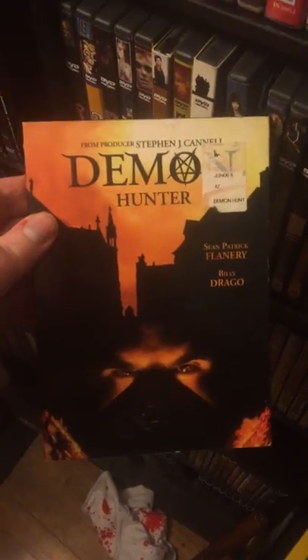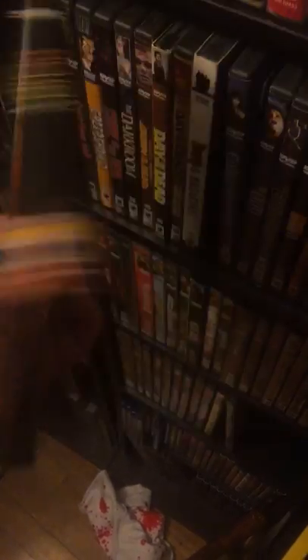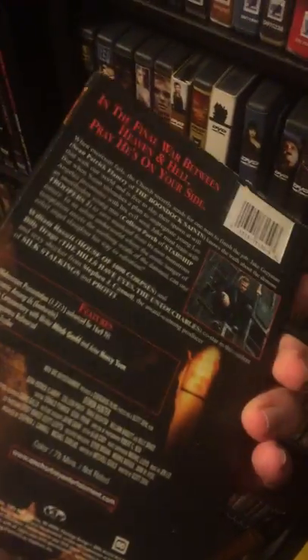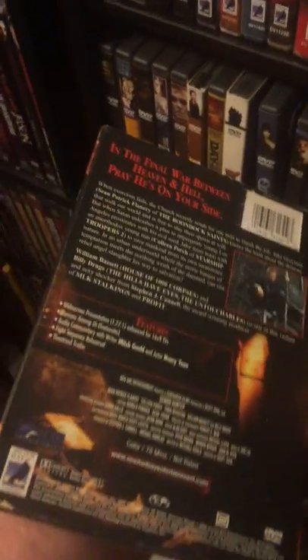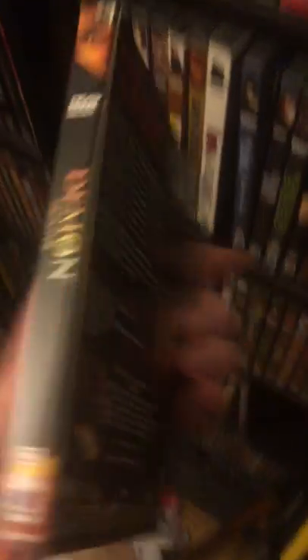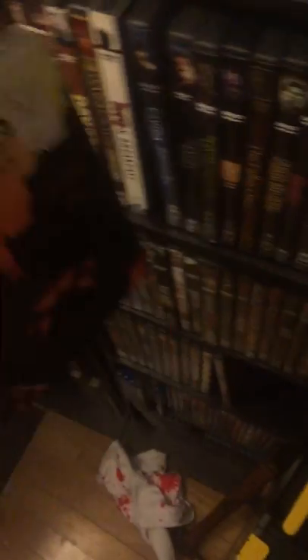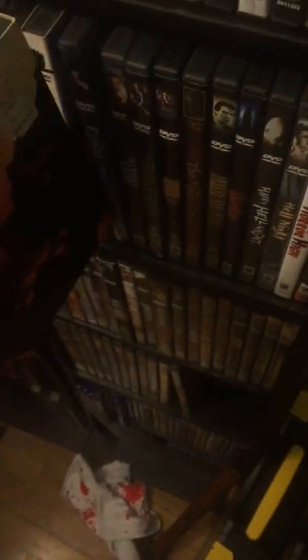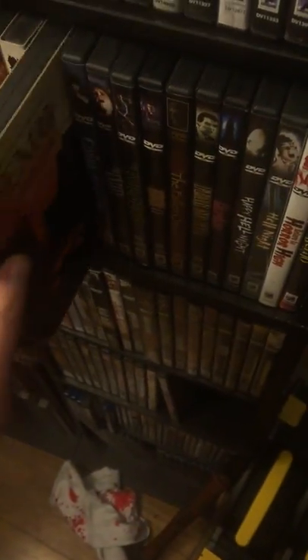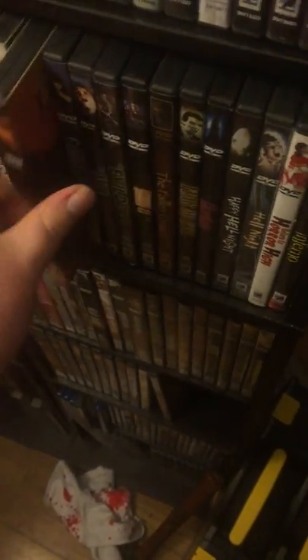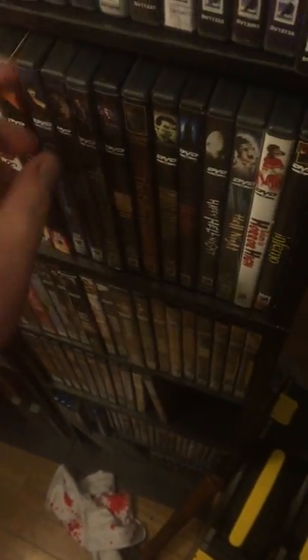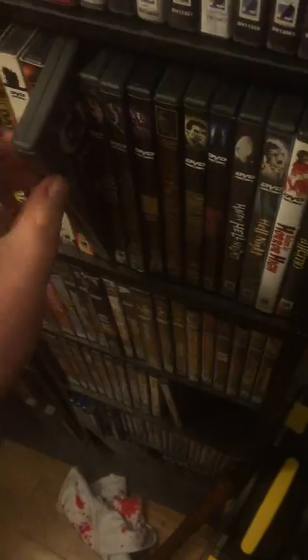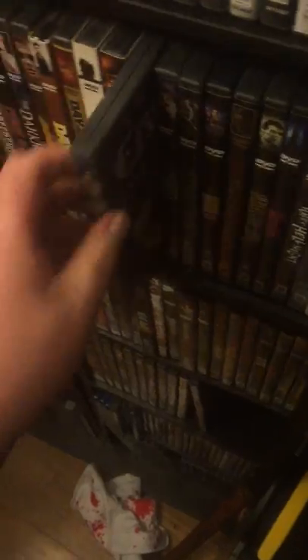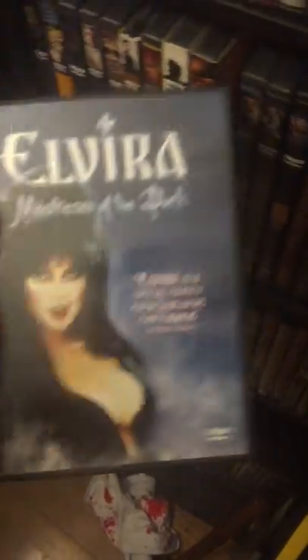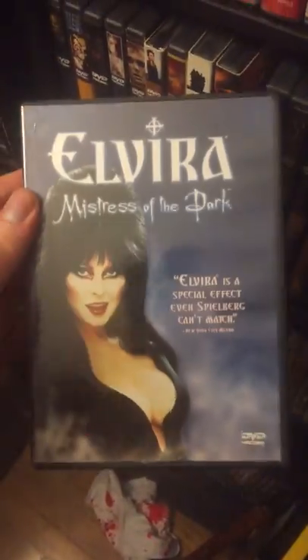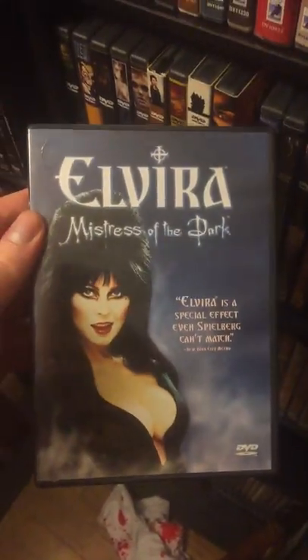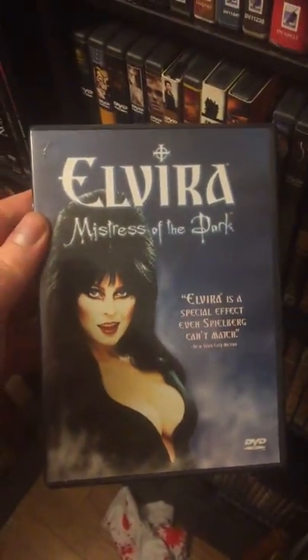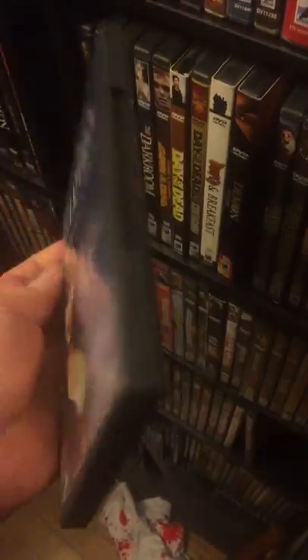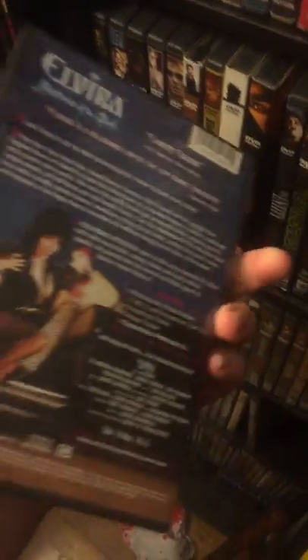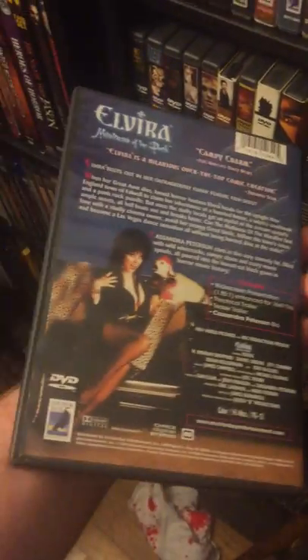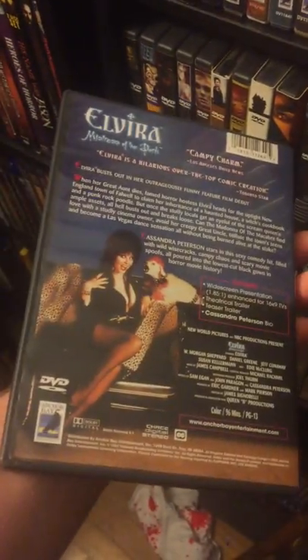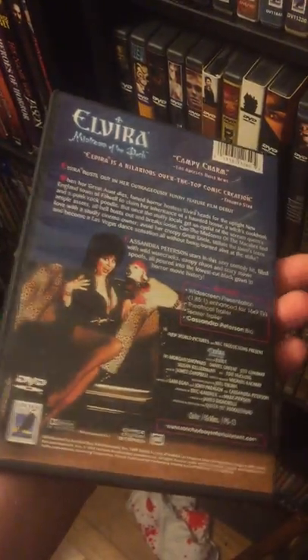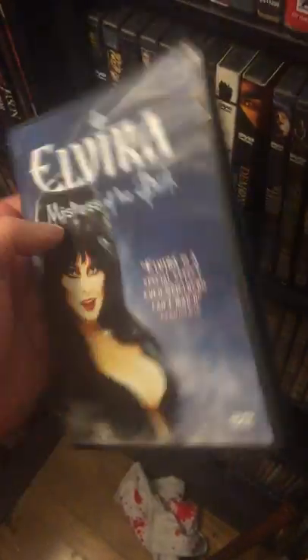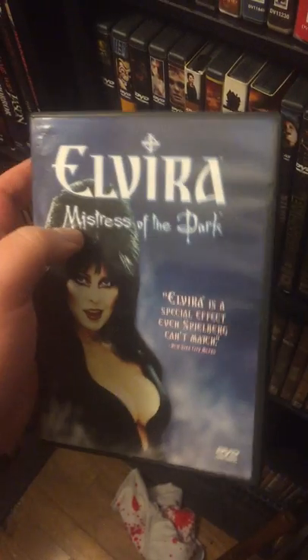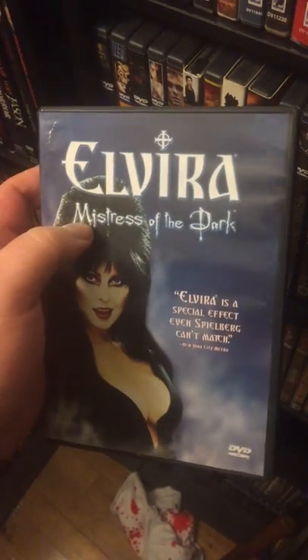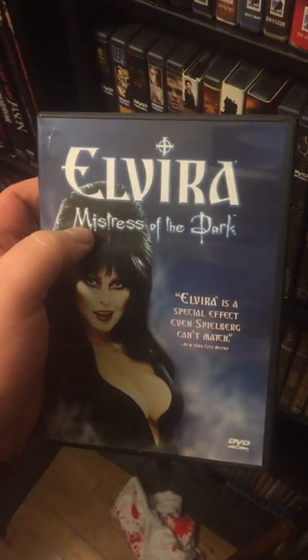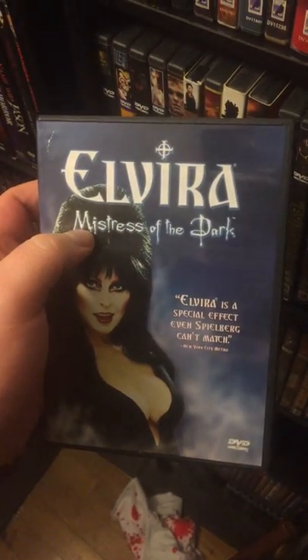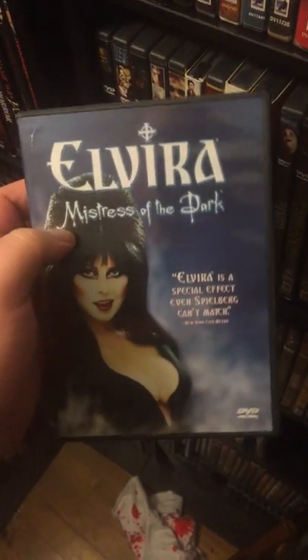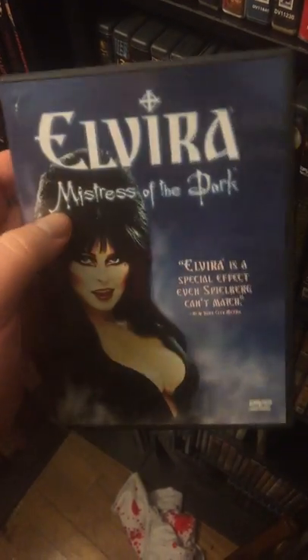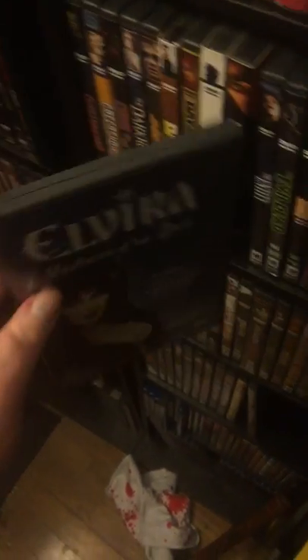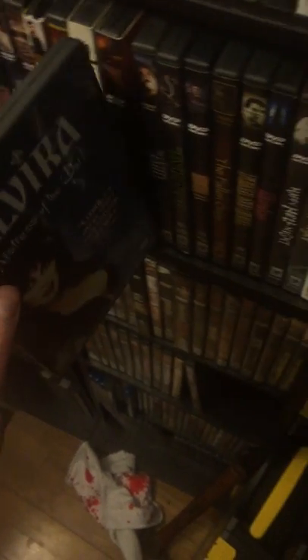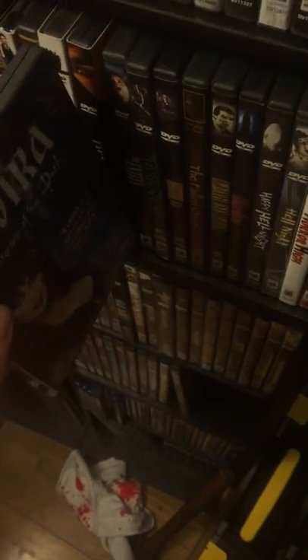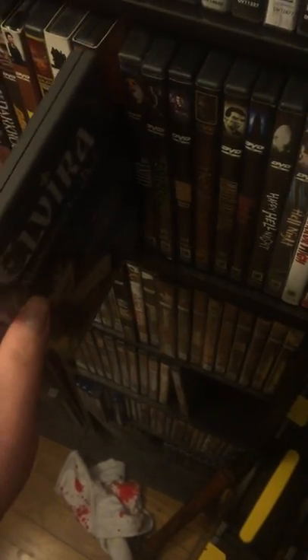We have Demon Hunter — it was an okay film. Again, just keeping it for the old Anchor Bay style. Elvira: Mistress of the Dark — it's finally getting a U.S. release. I know the Arrow UK is out, so I'll be grabbing the U.S. one when it hits.